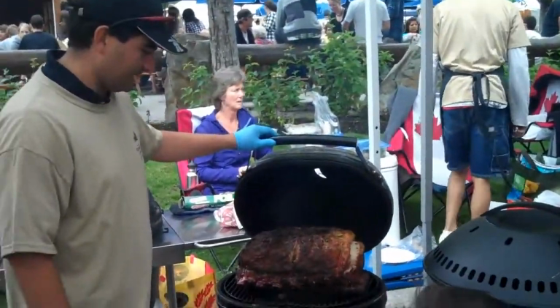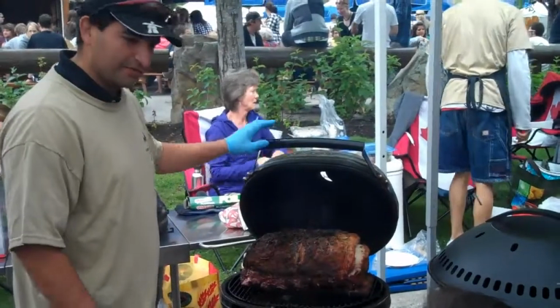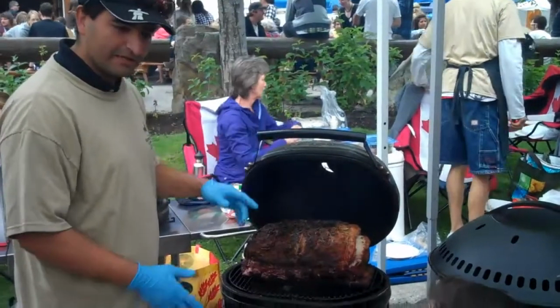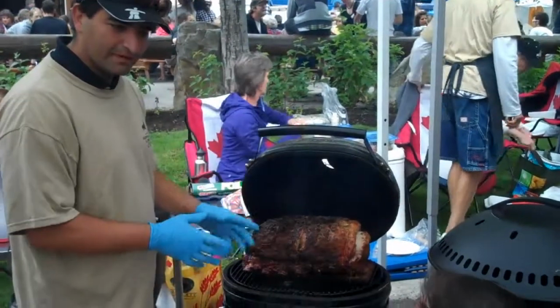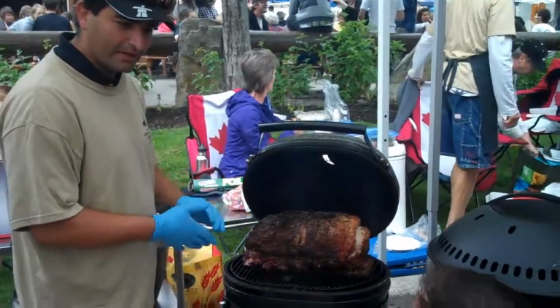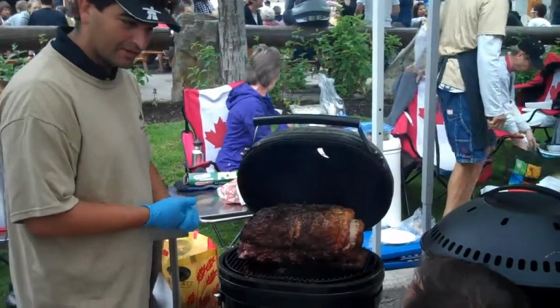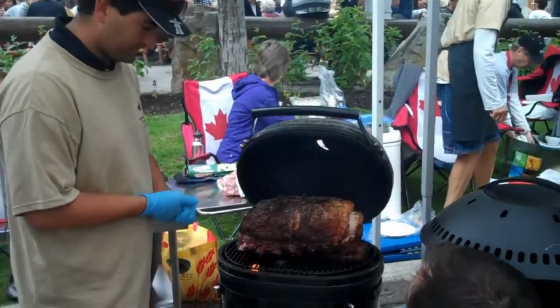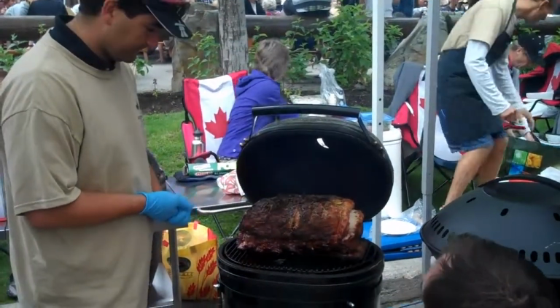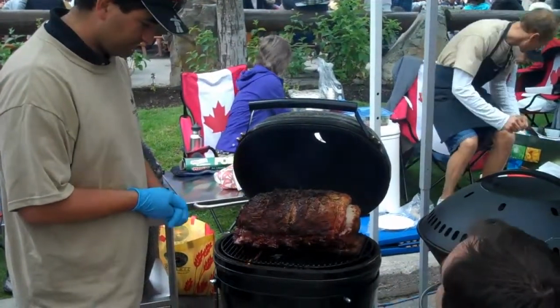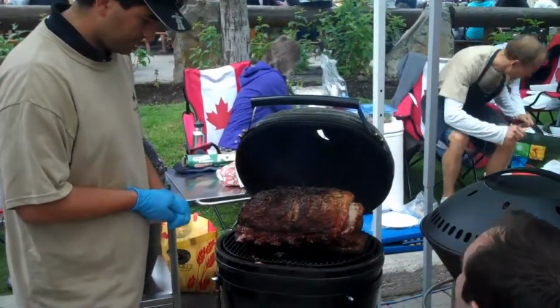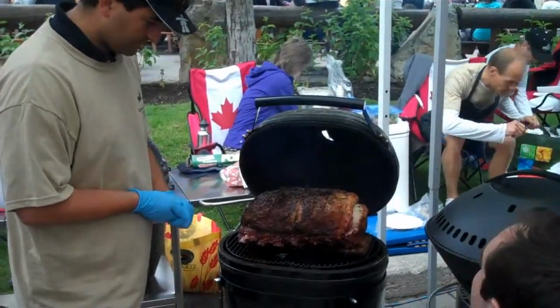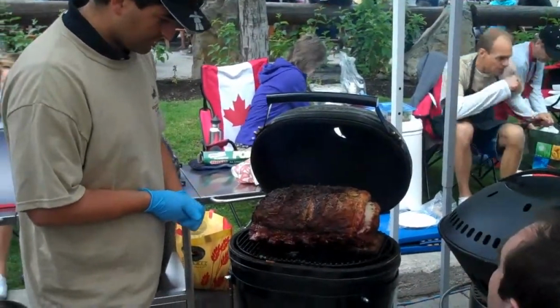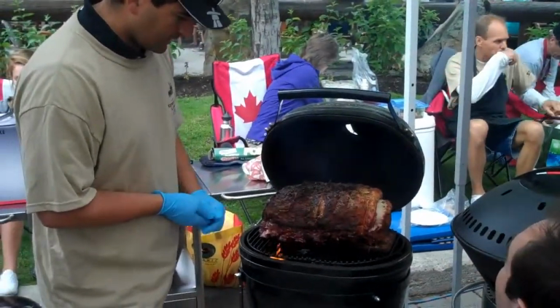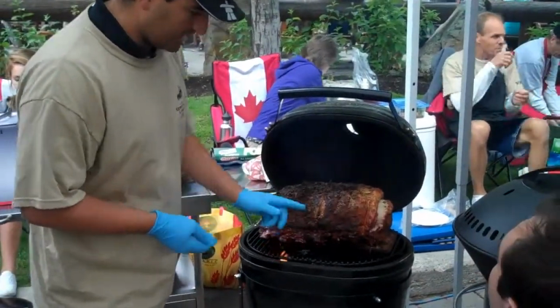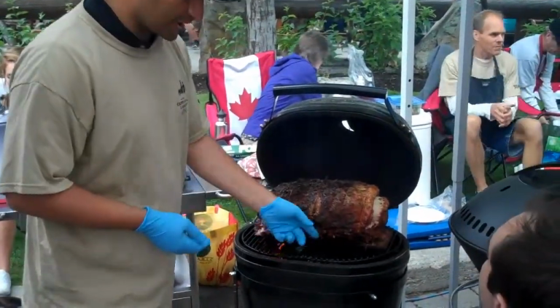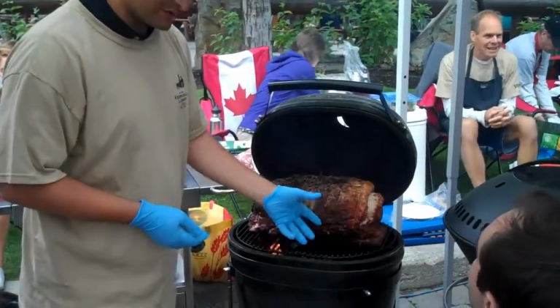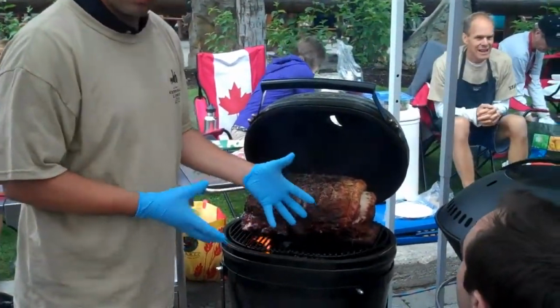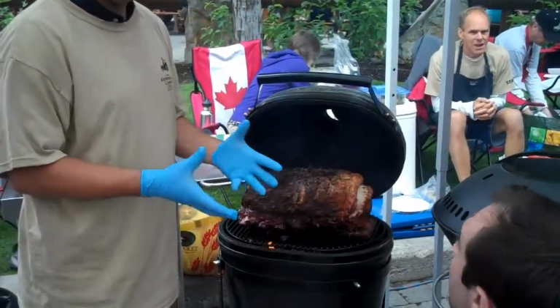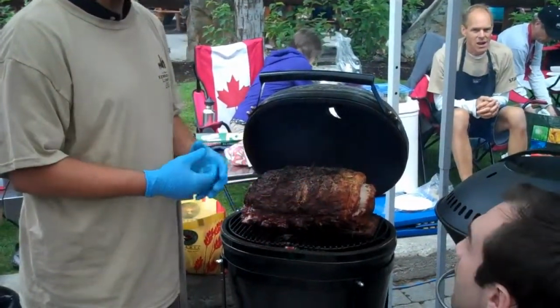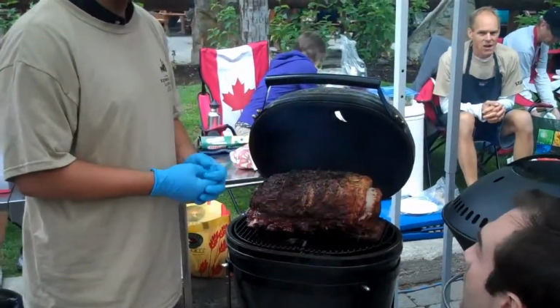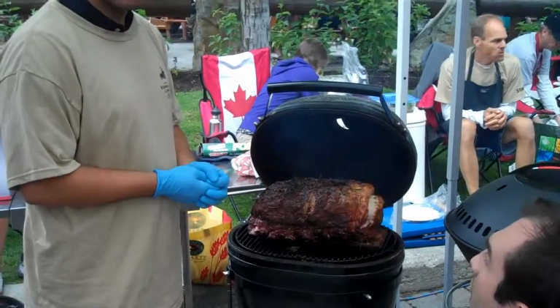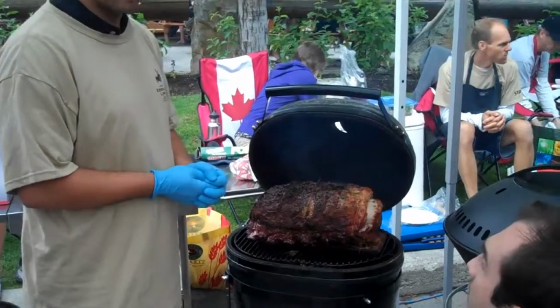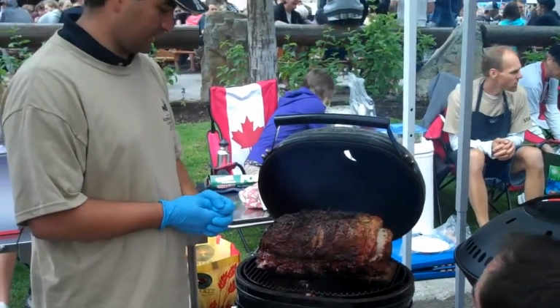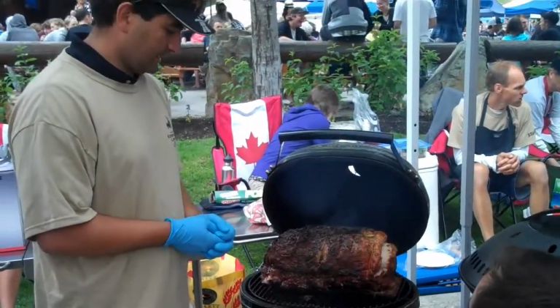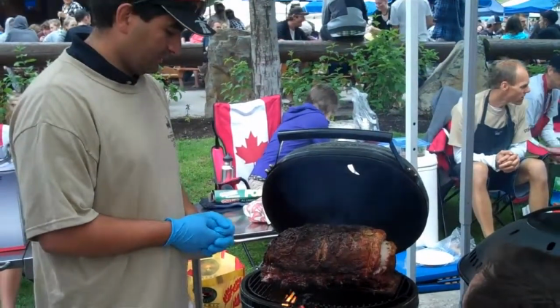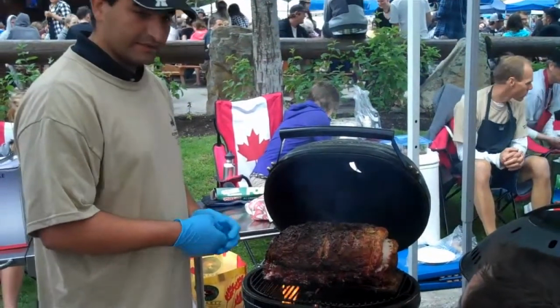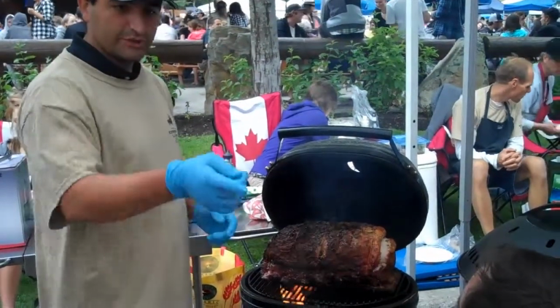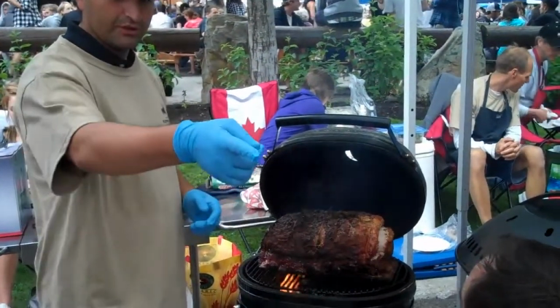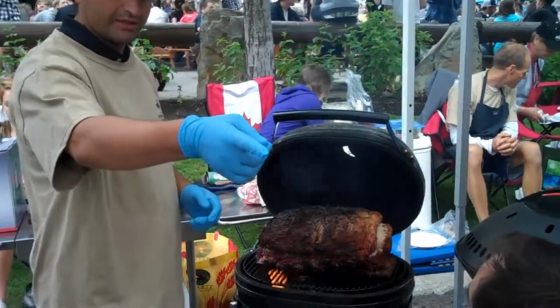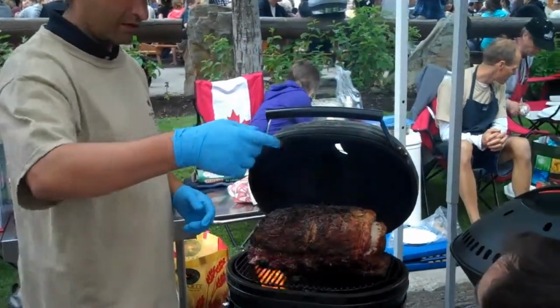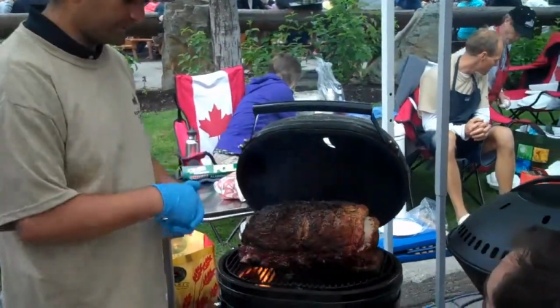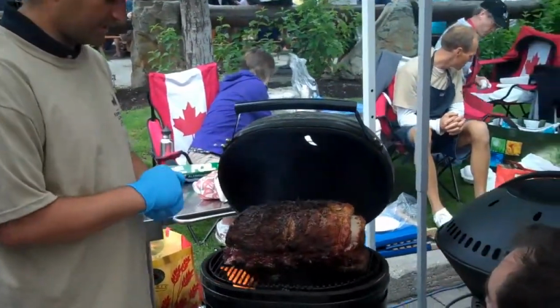It'll be ready in about an hour. We use lump charcoal, and we can show you on here how we start it.